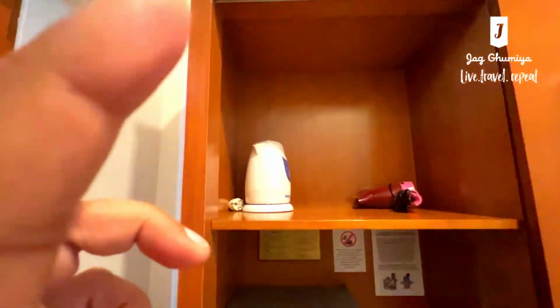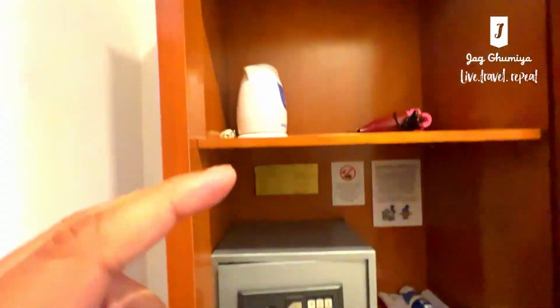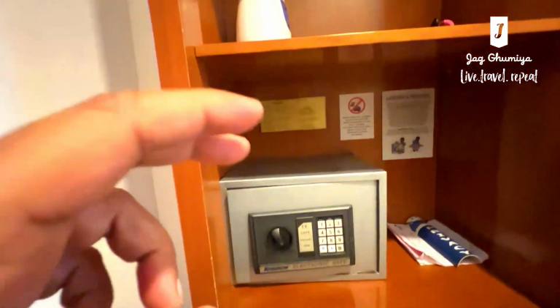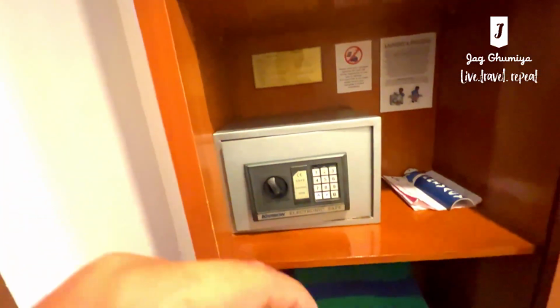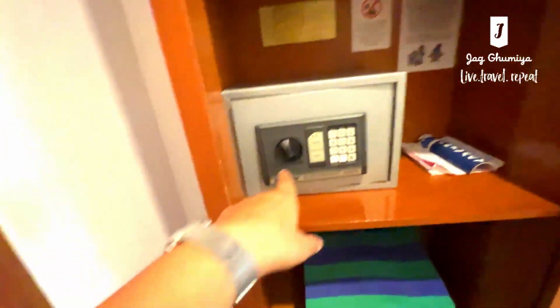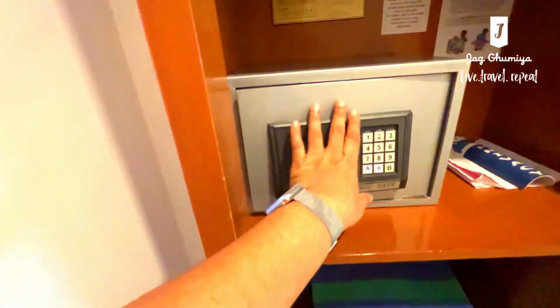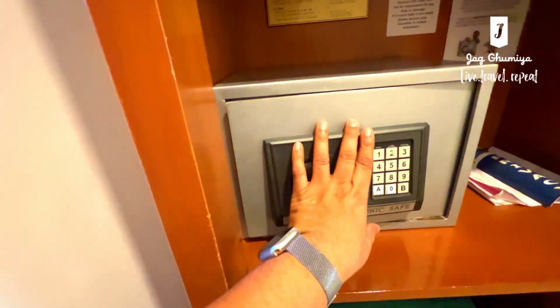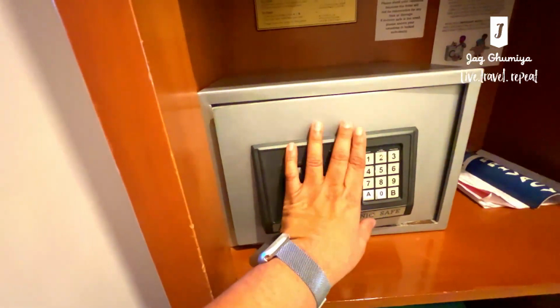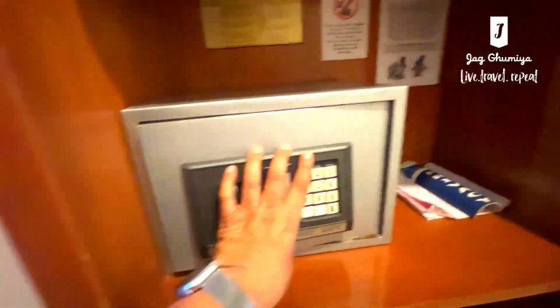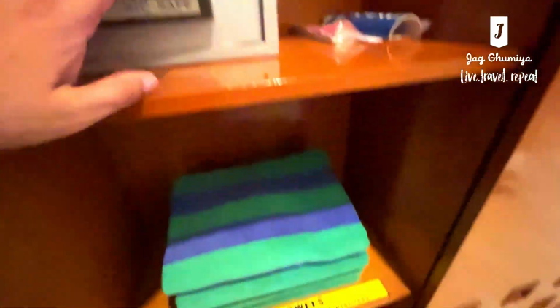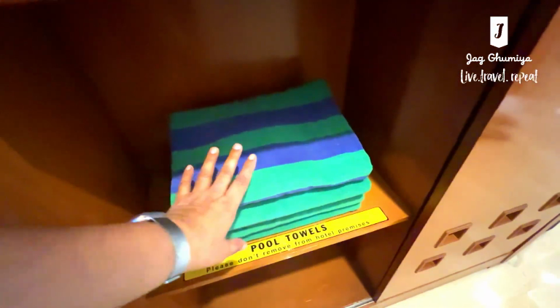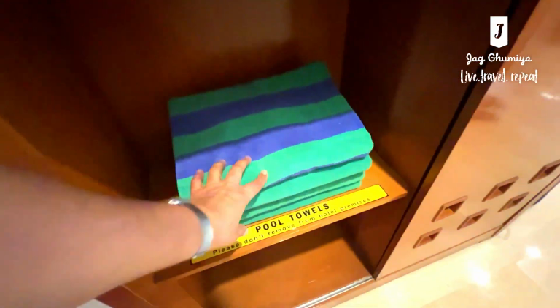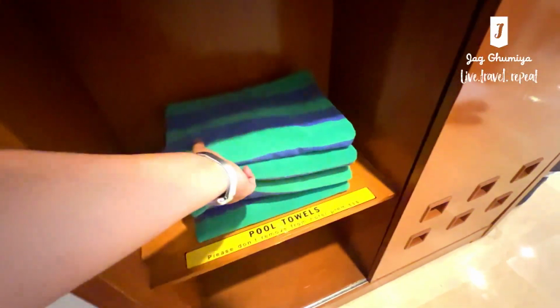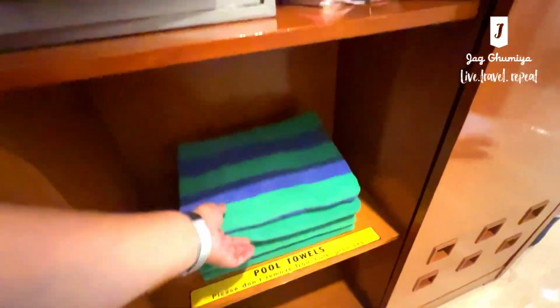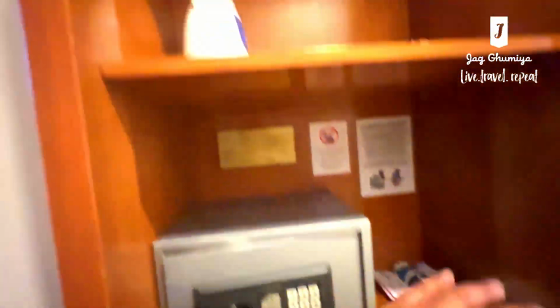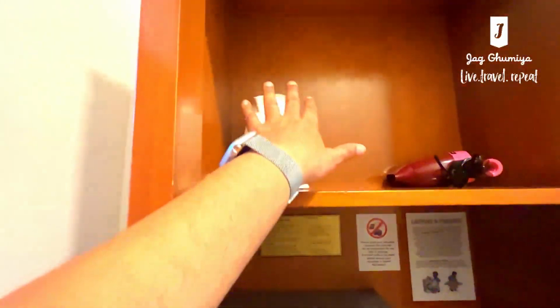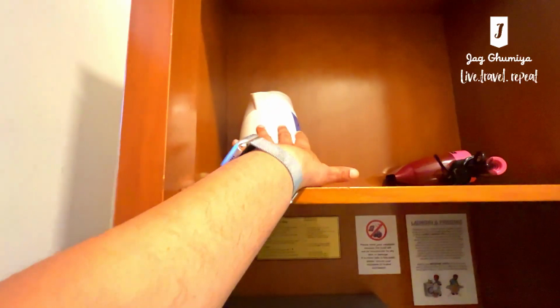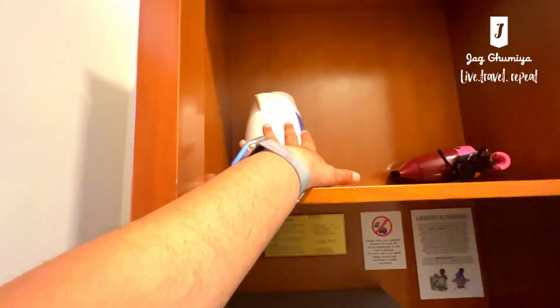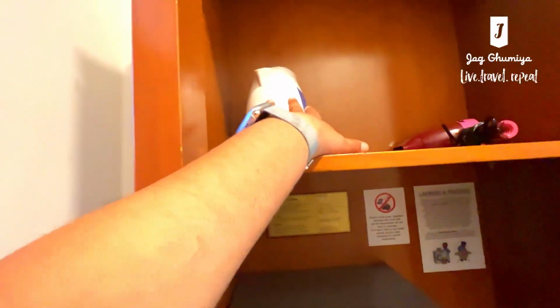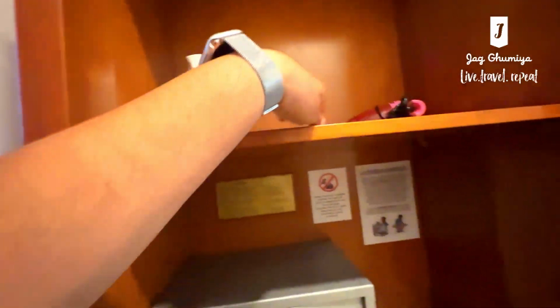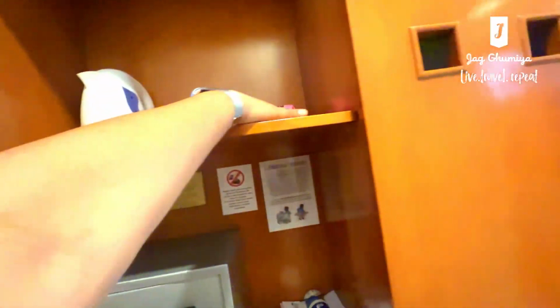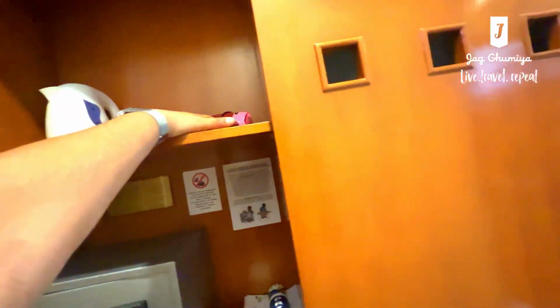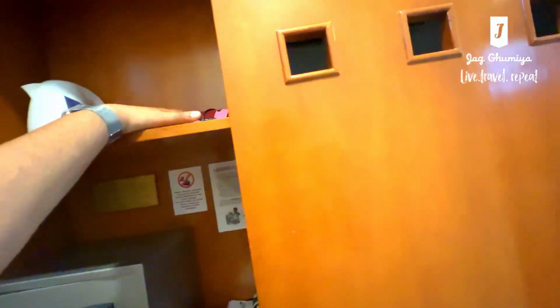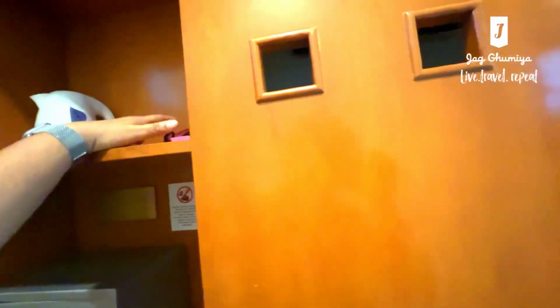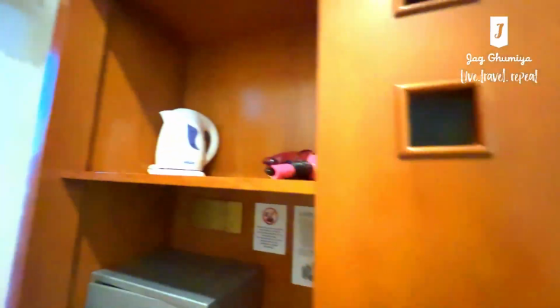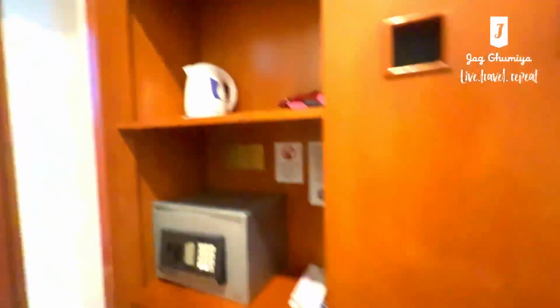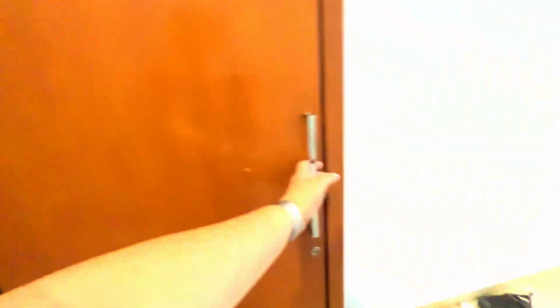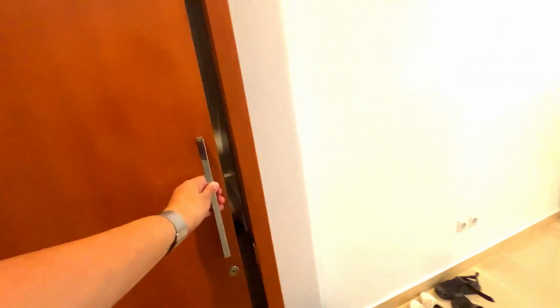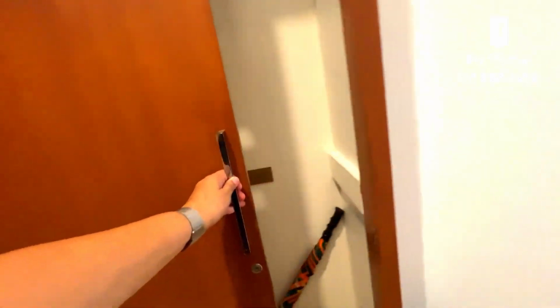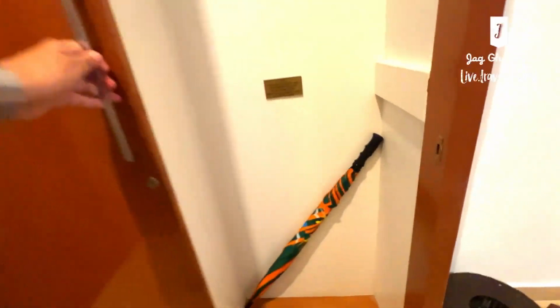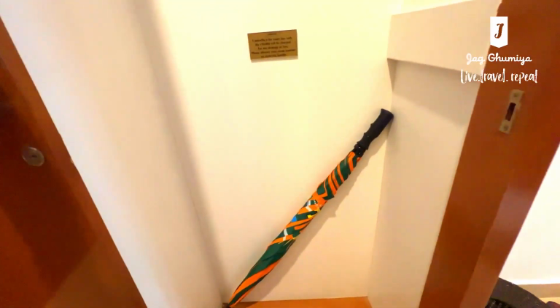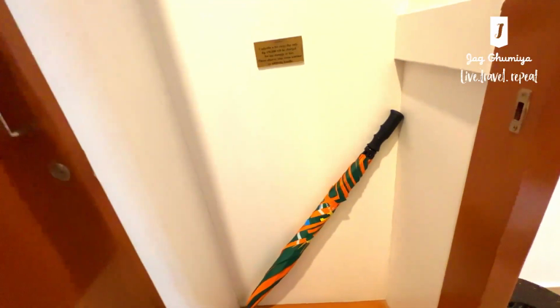You have the basic amenities here — you have the locker, you have the bath towels, one, two, three, four — hopefully yes. You have the coffee and tea maker, a dryer. You slide it back and you have an umbrella here.